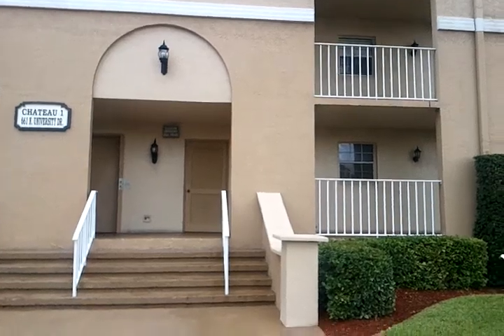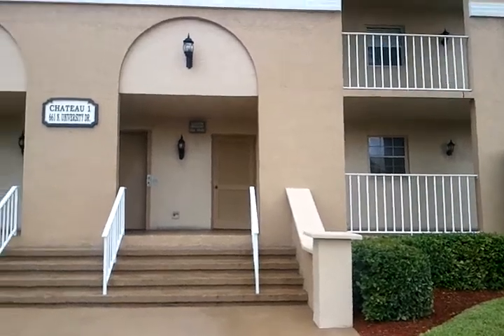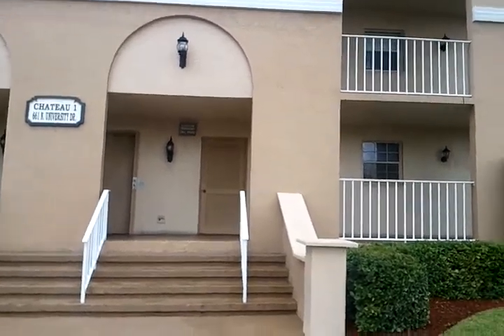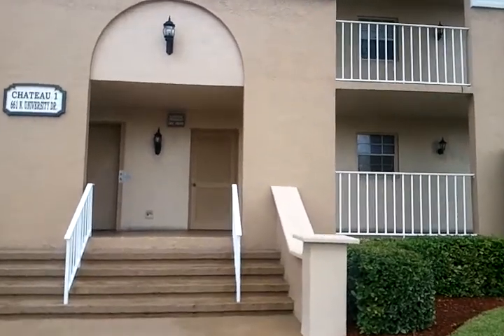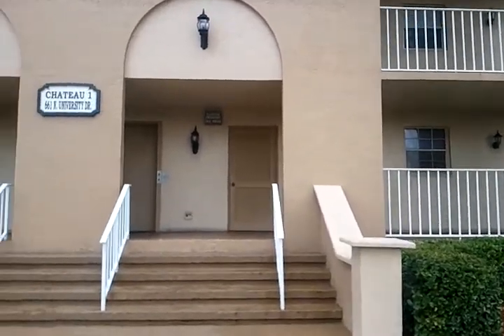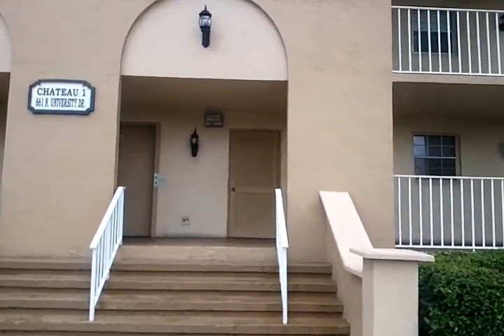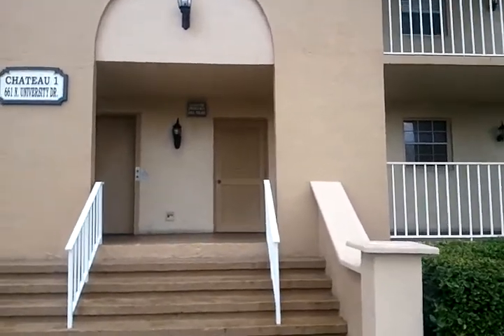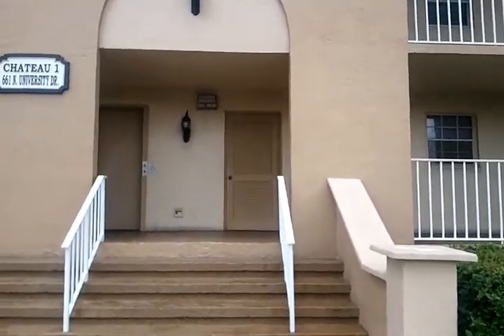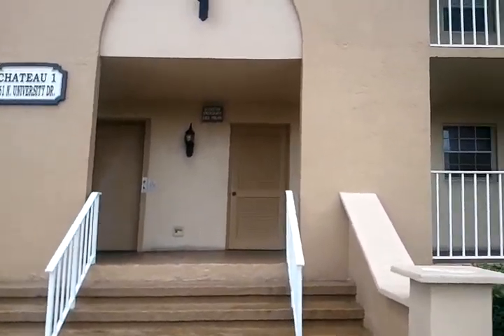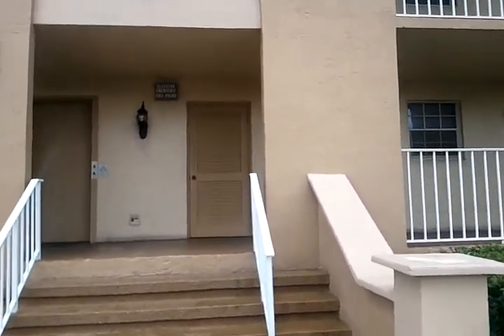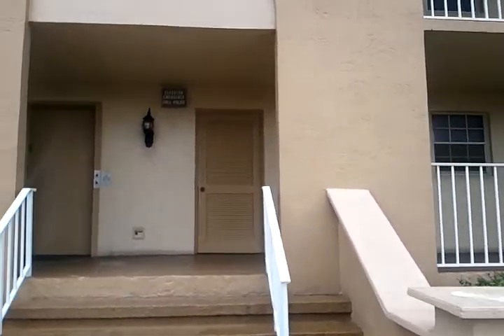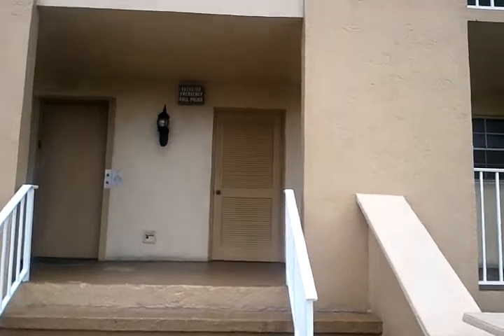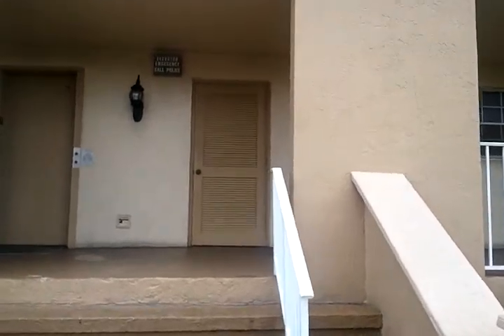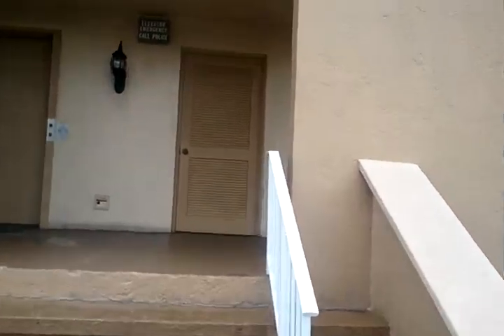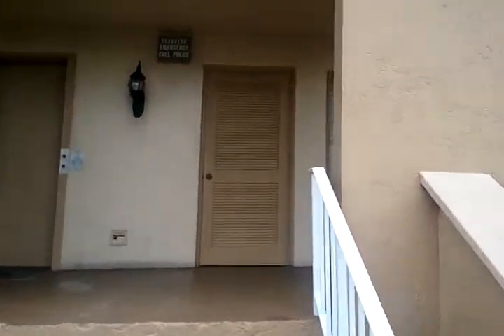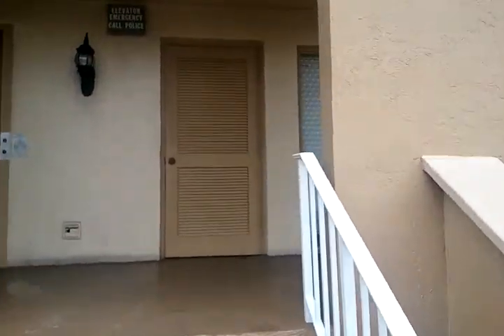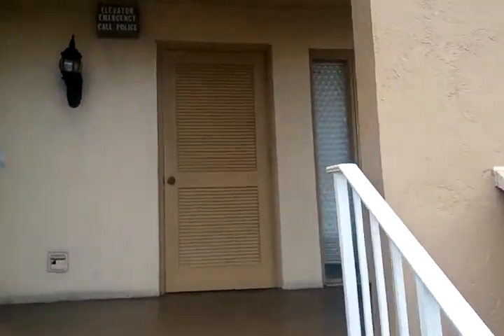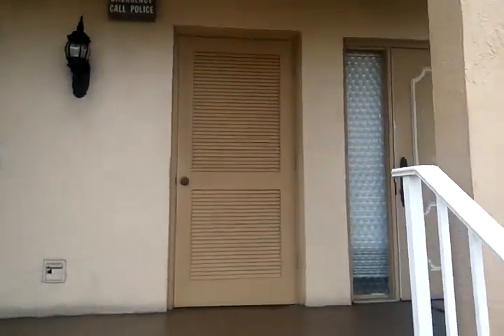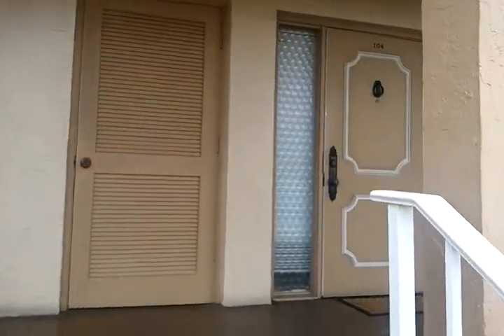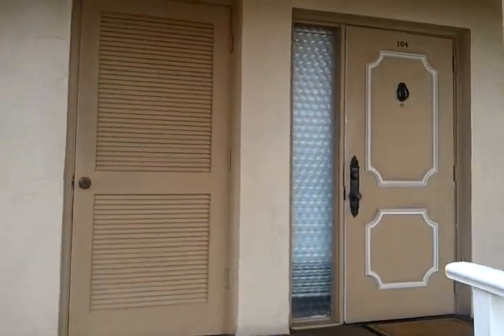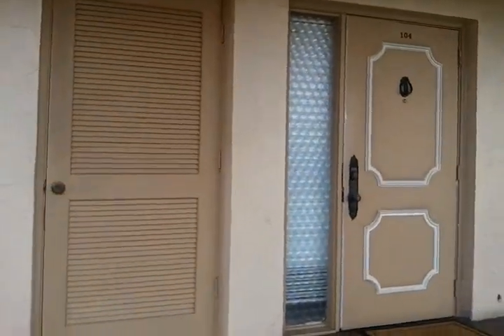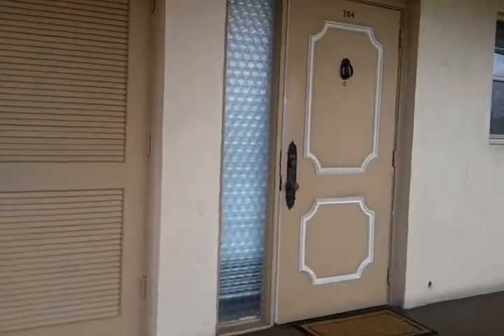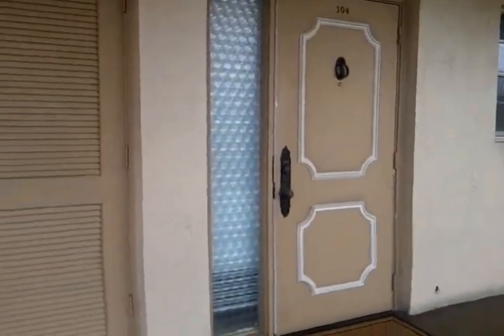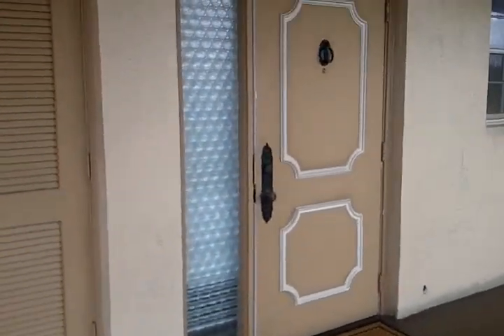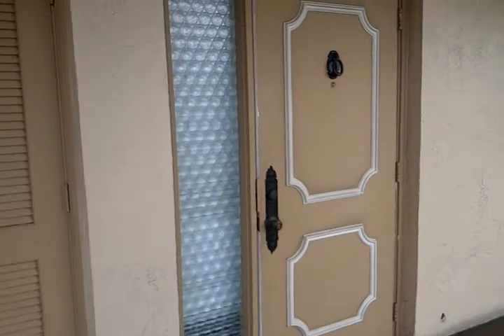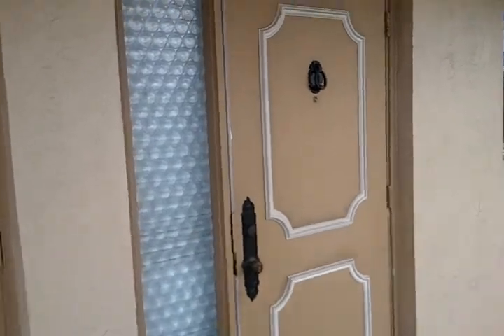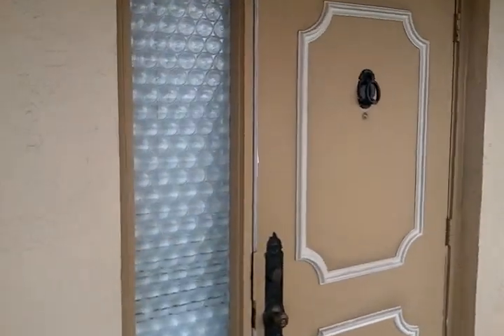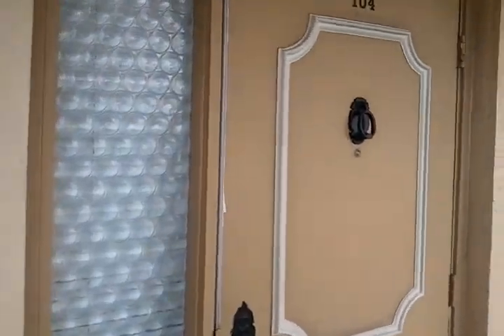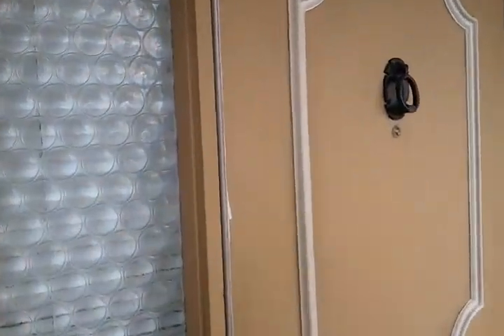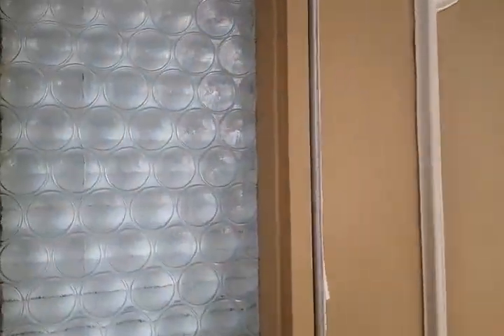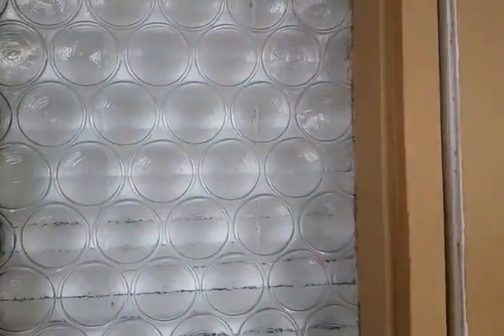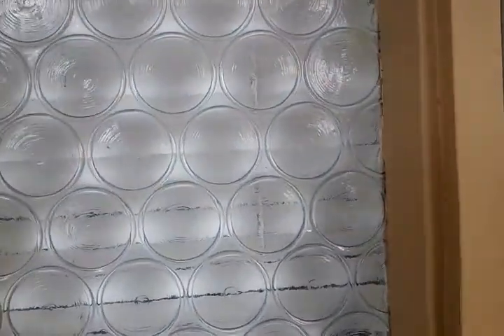This is the French Villas in Pembroke Pines. It's a one-bedroom, one-bath, very large, beautiful unit. Number 104 is available for rent immediately.